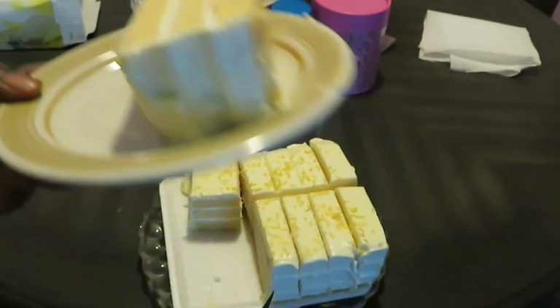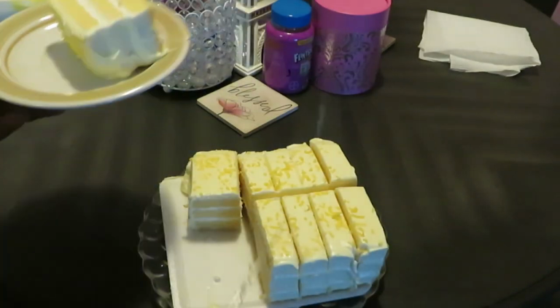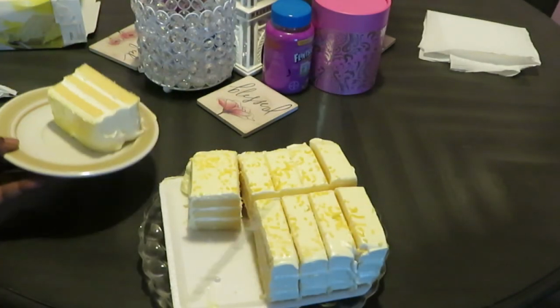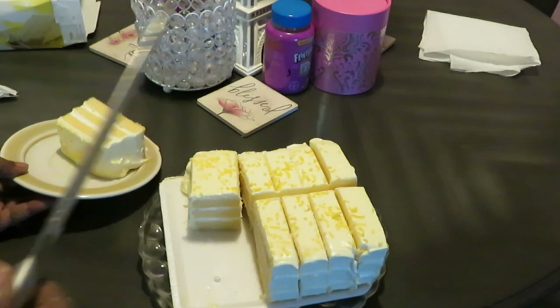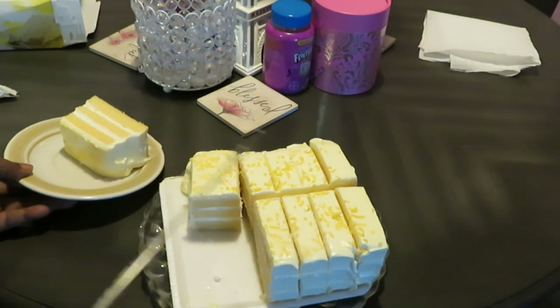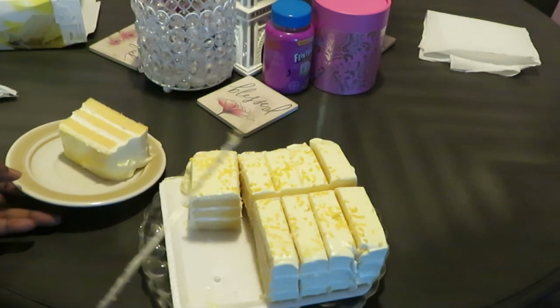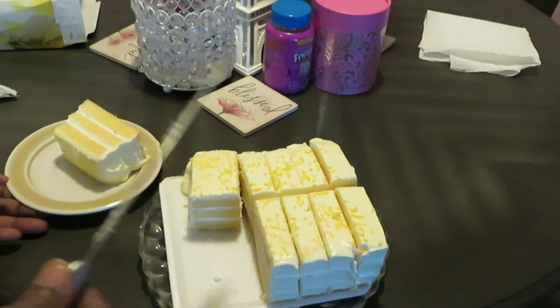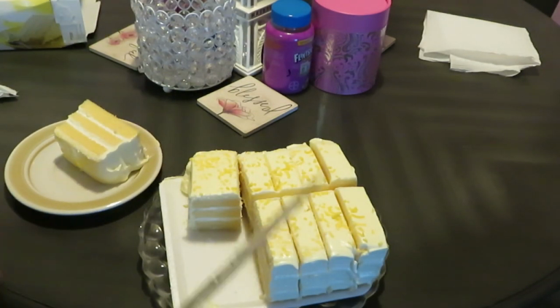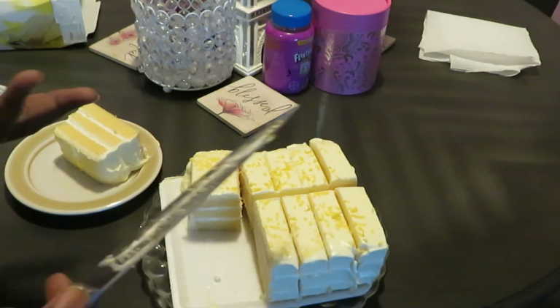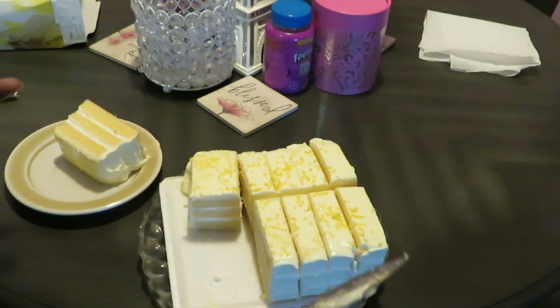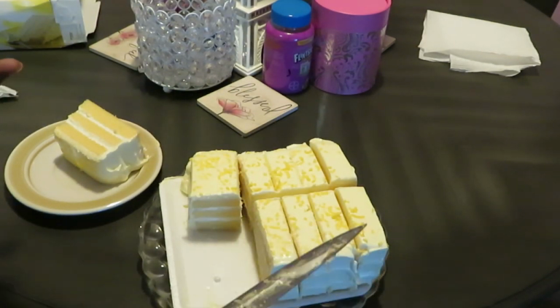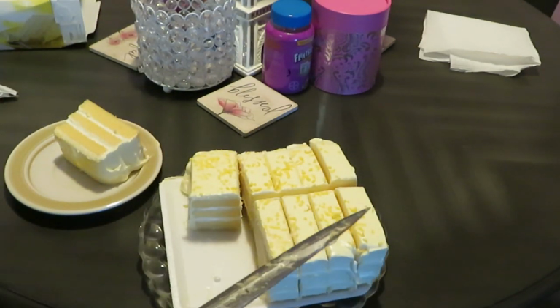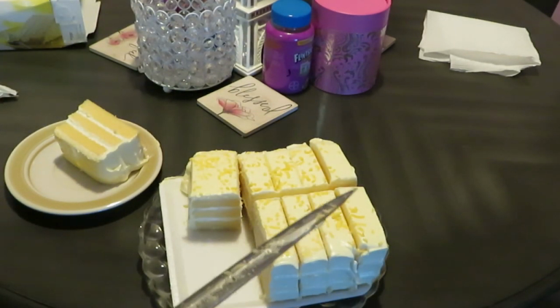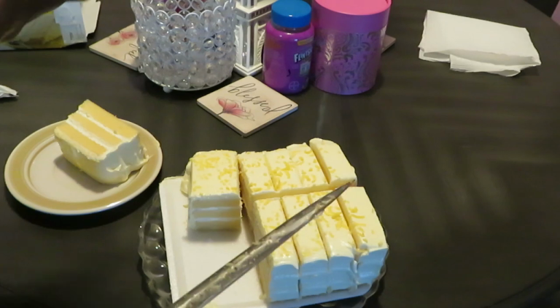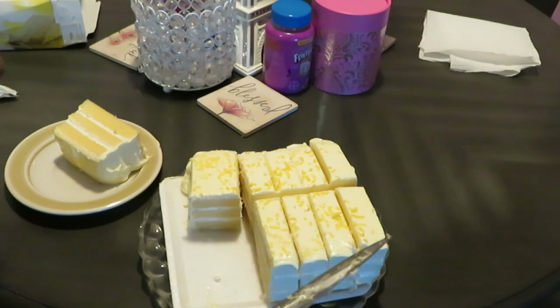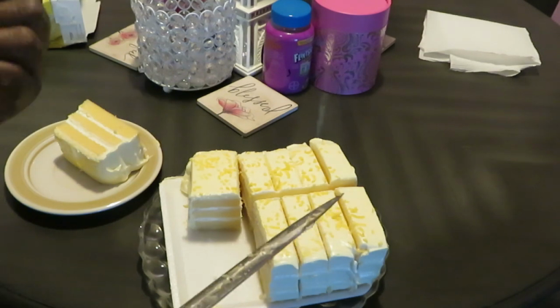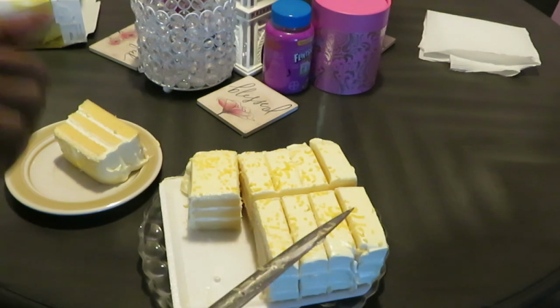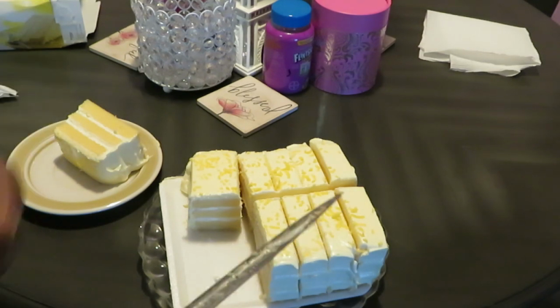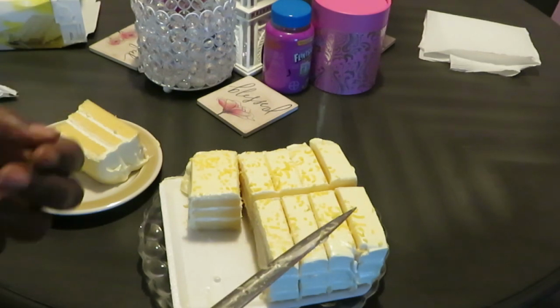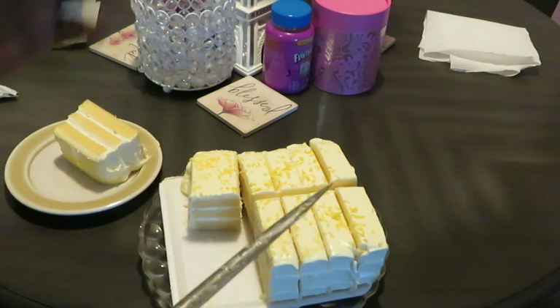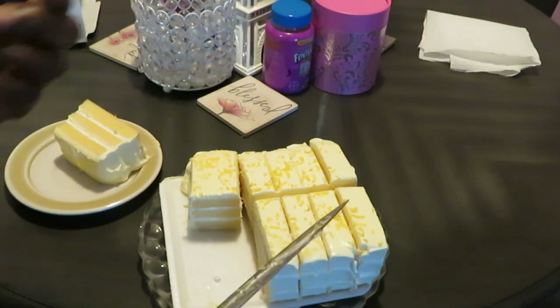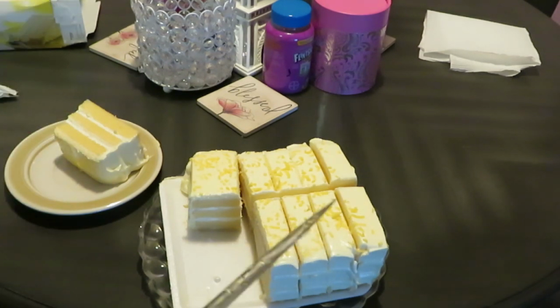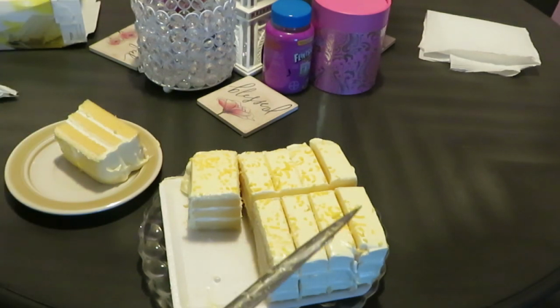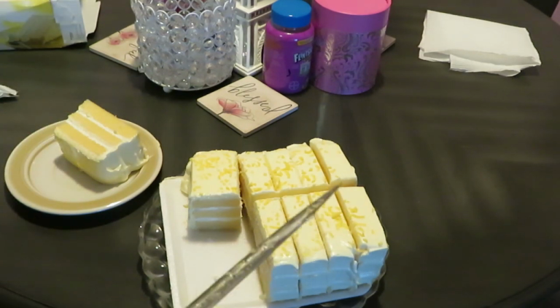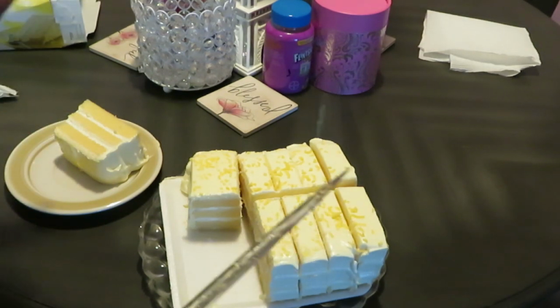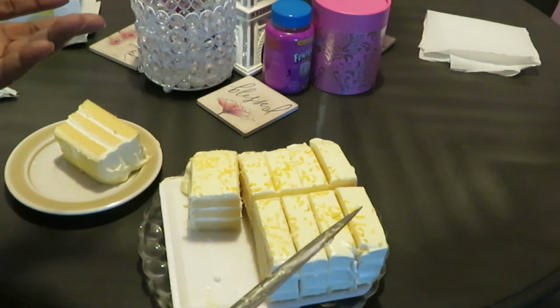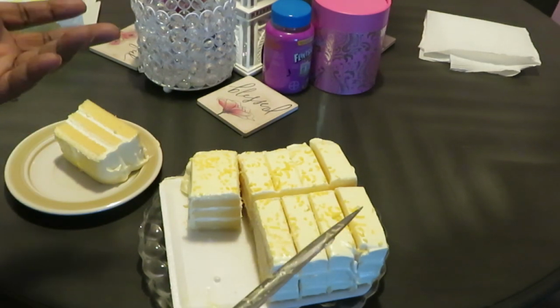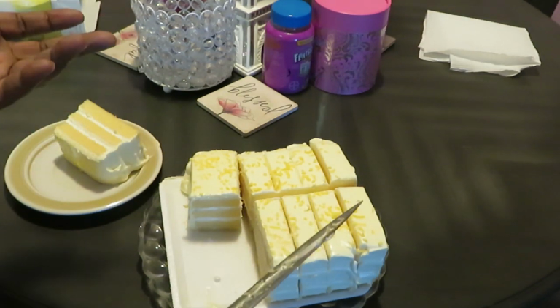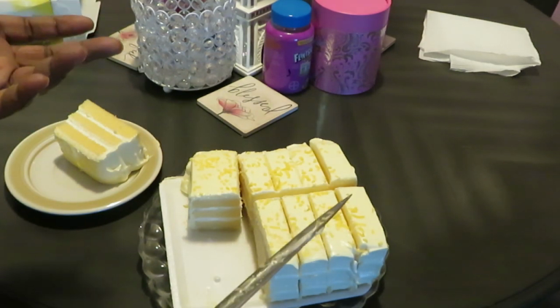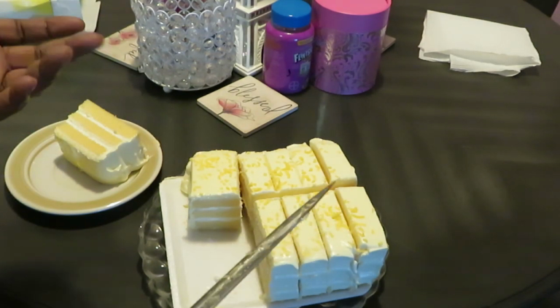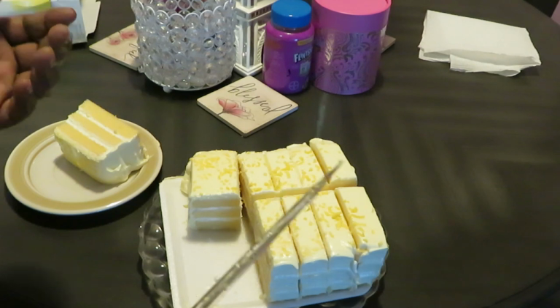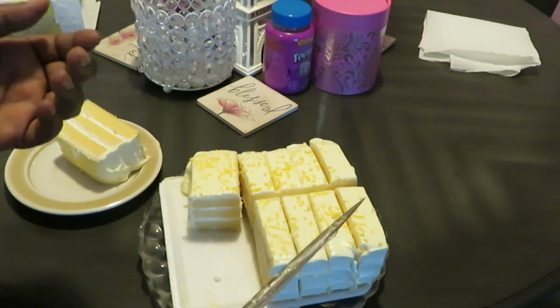Quick and easy — Publix had these BOGO, buy one get one, so y'all probably seen that haul by now. It's a great deal if you can find it.